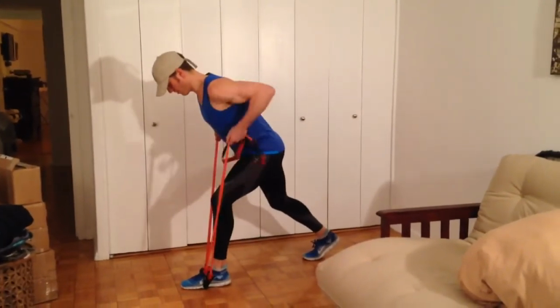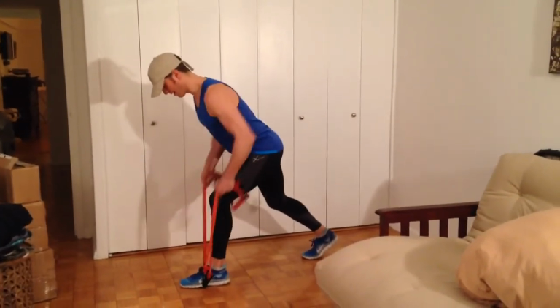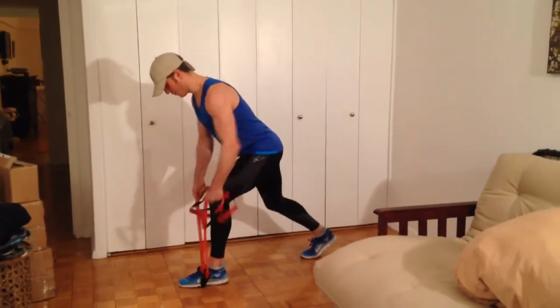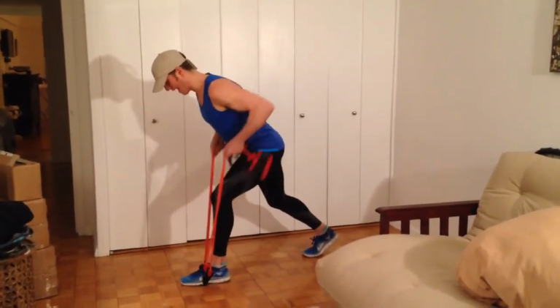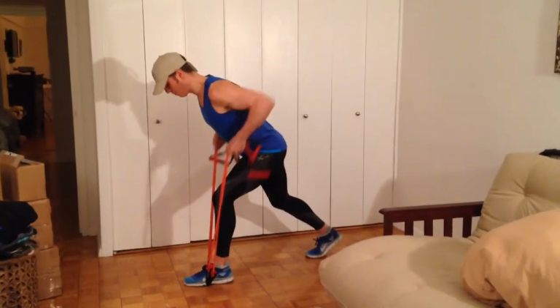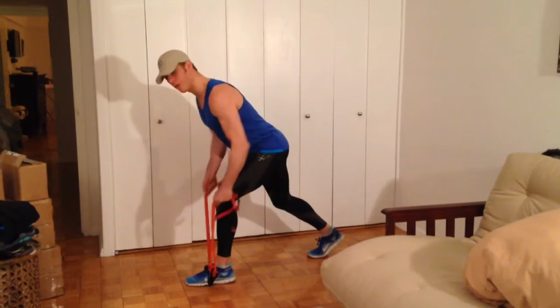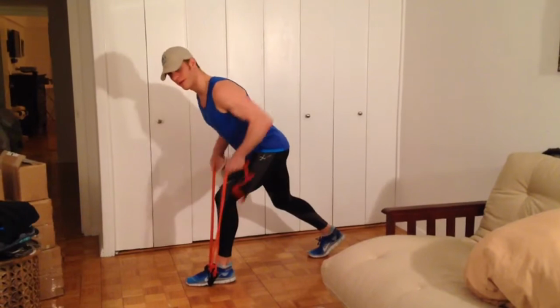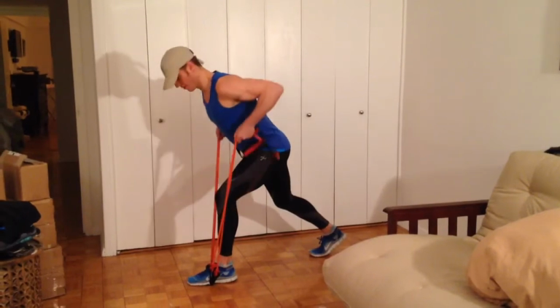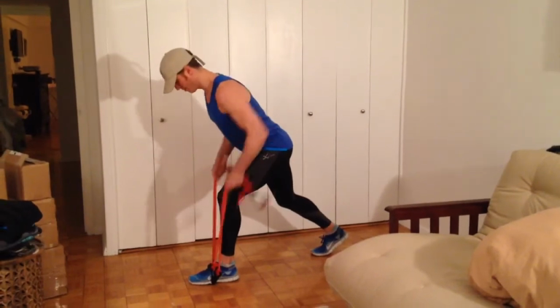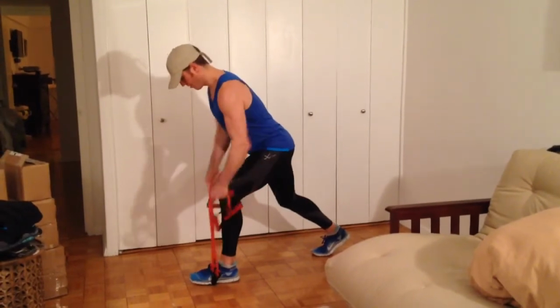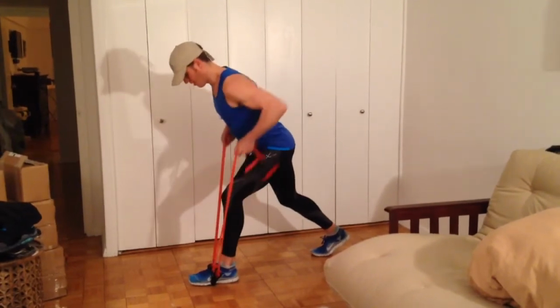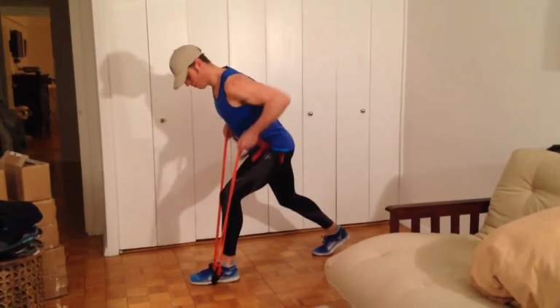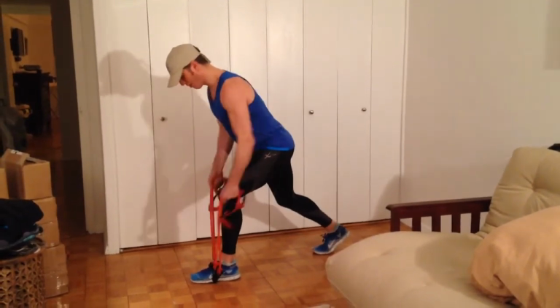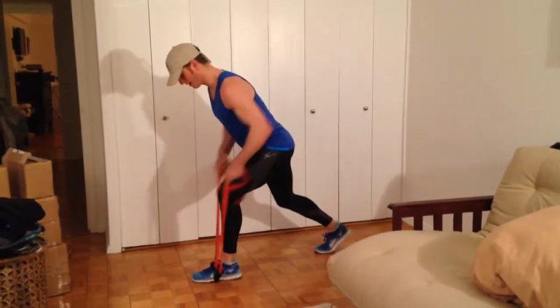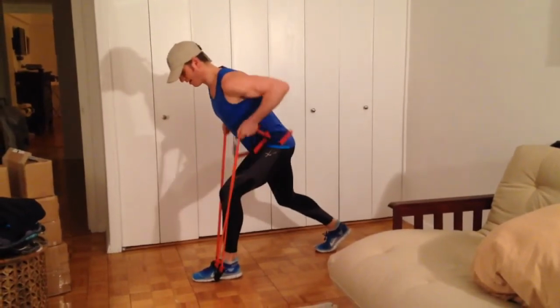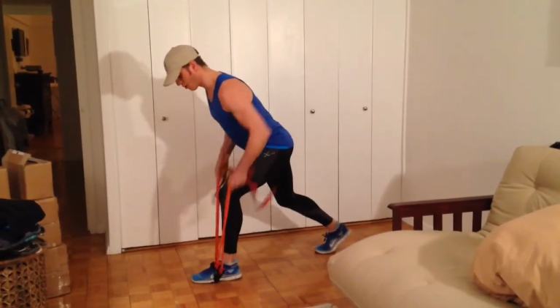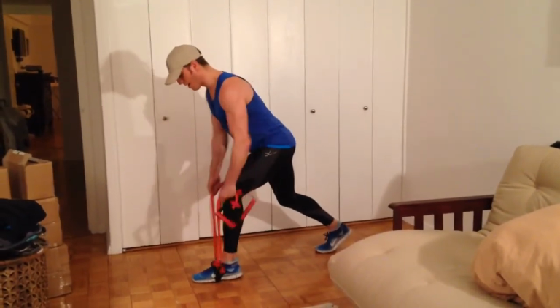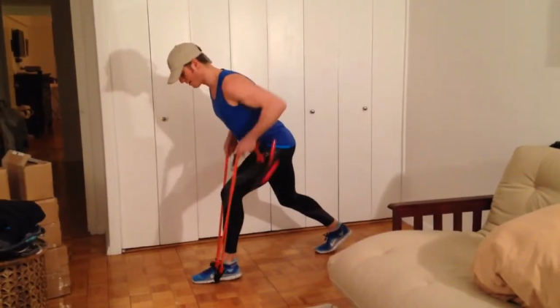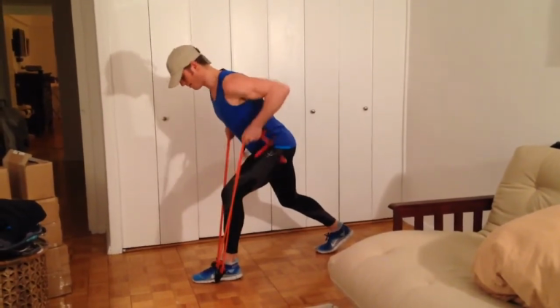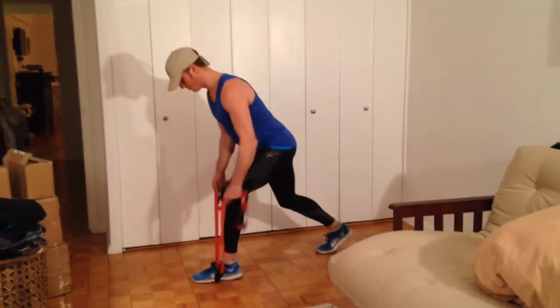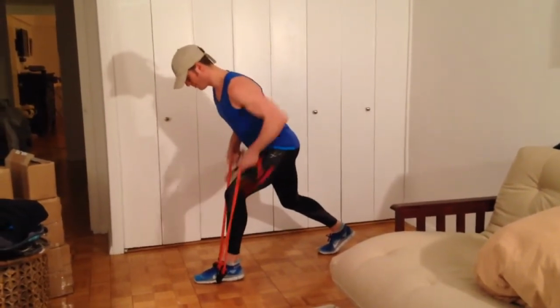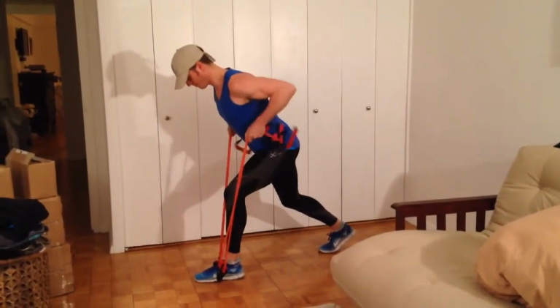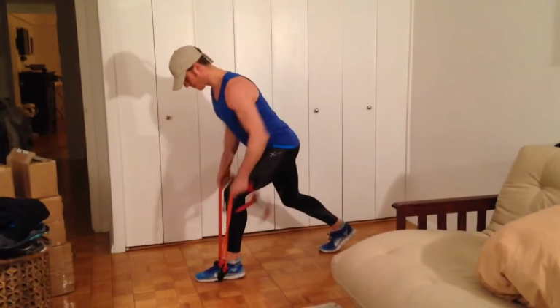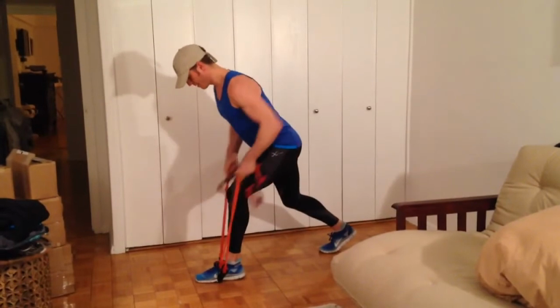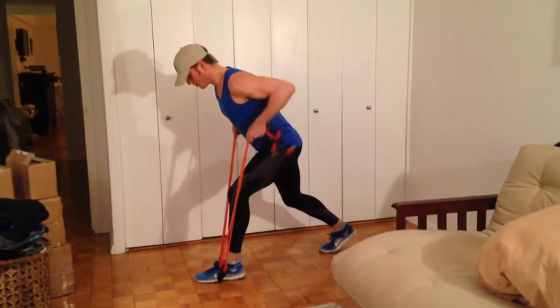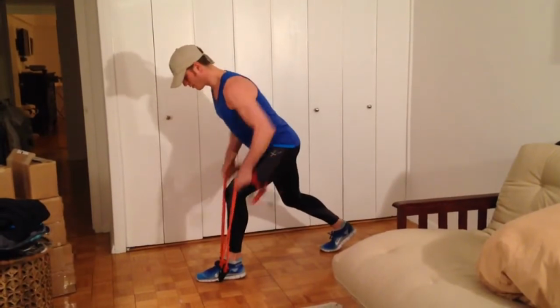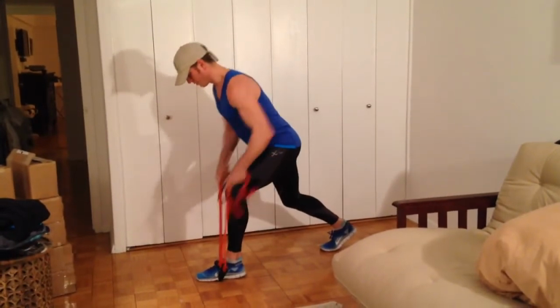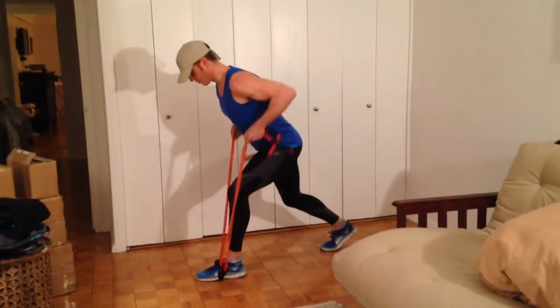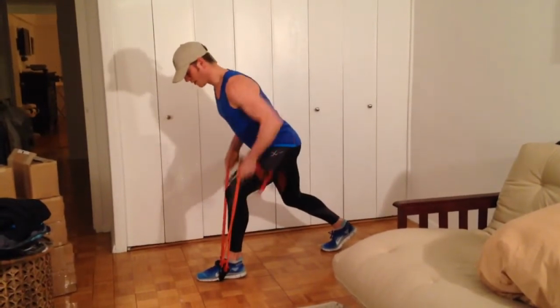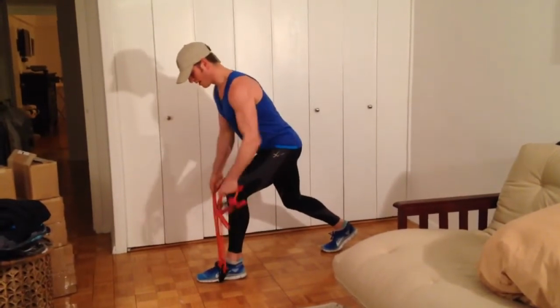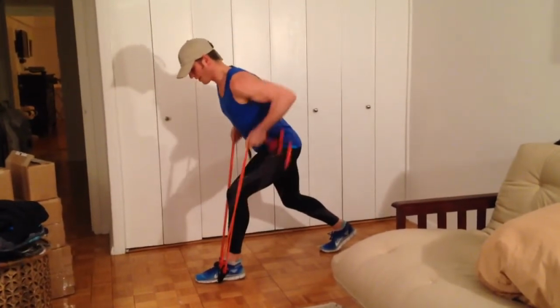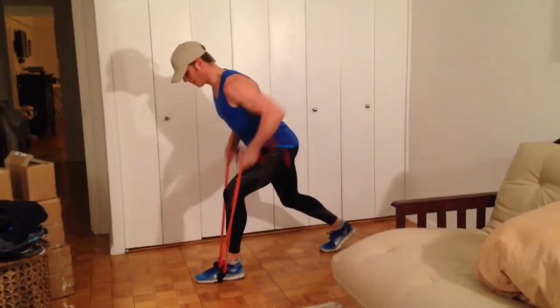If you can handle both, do both on each side. These are called quad bands. You want to do about 20 of these.